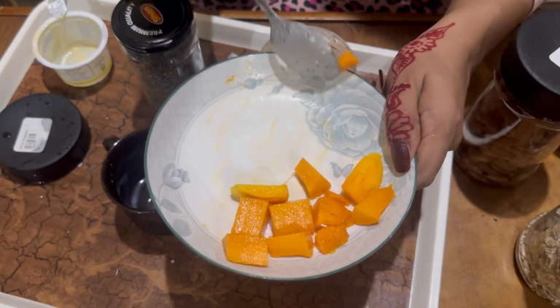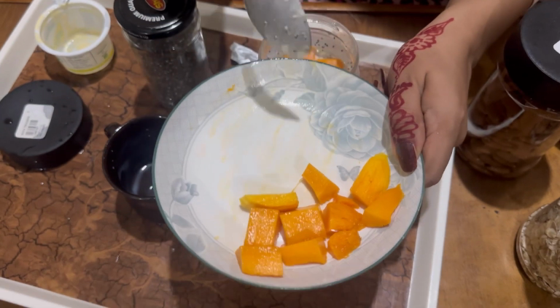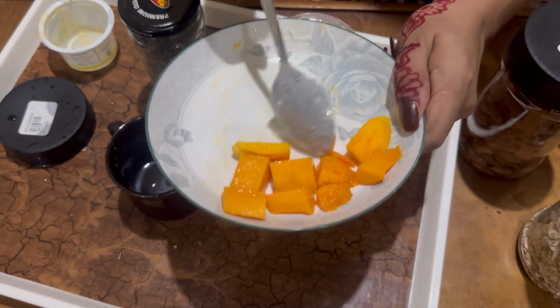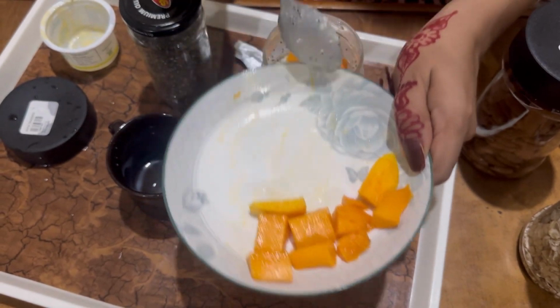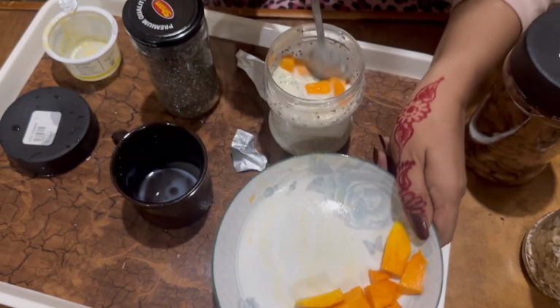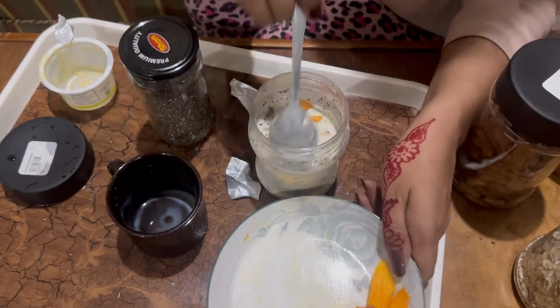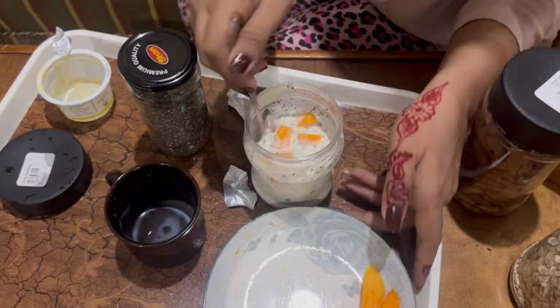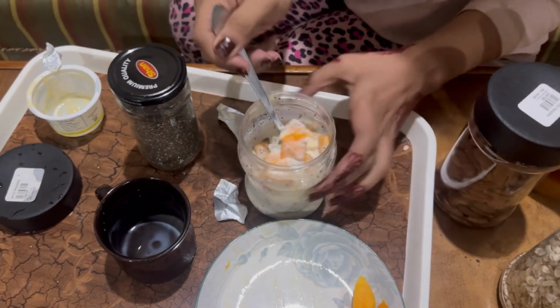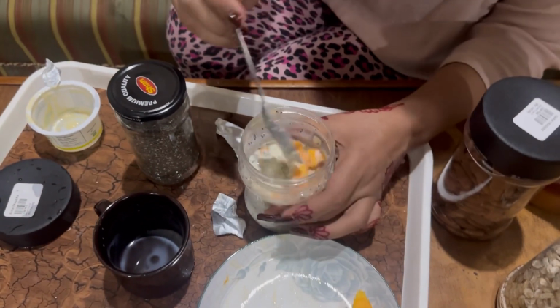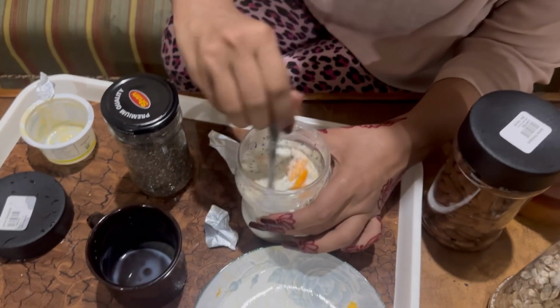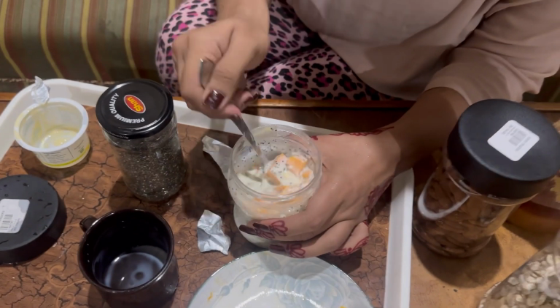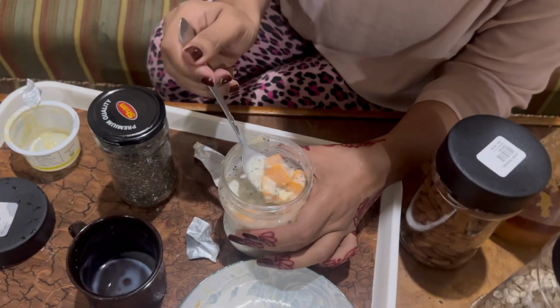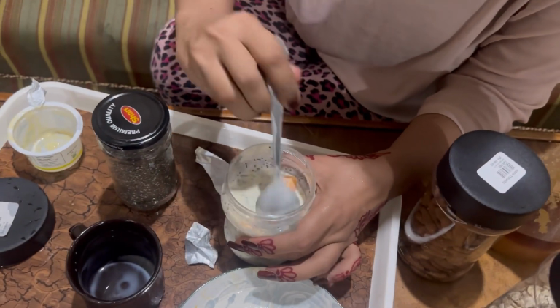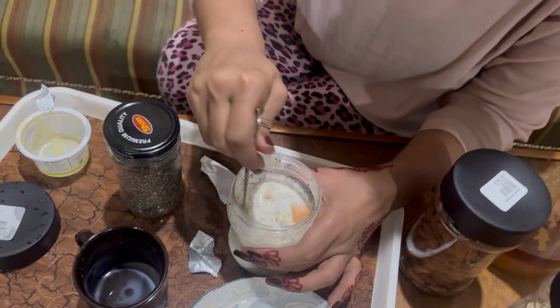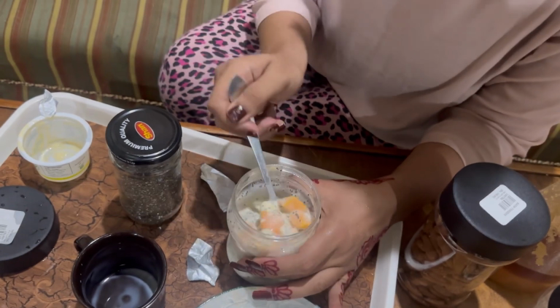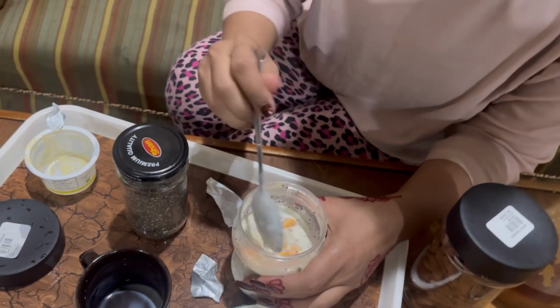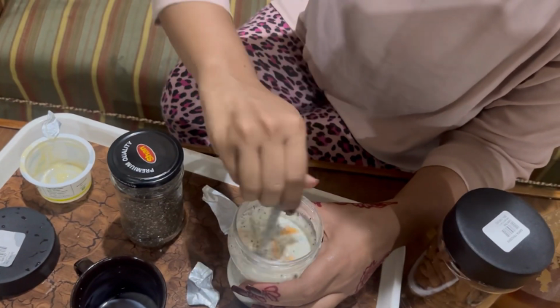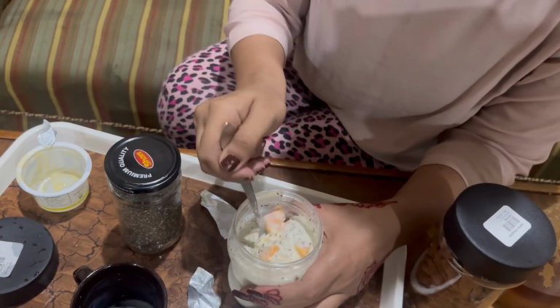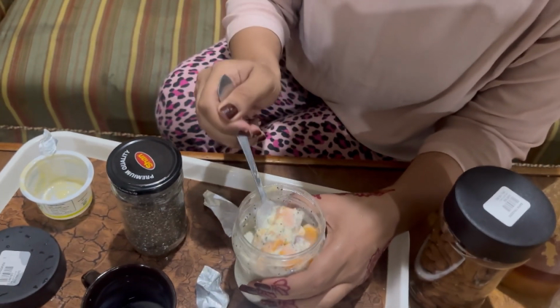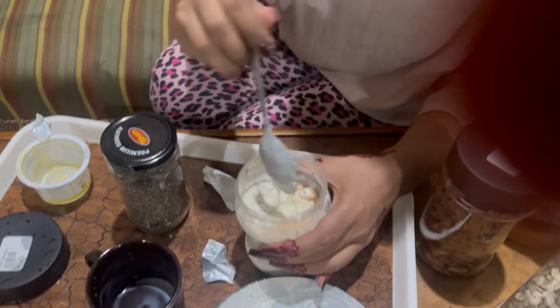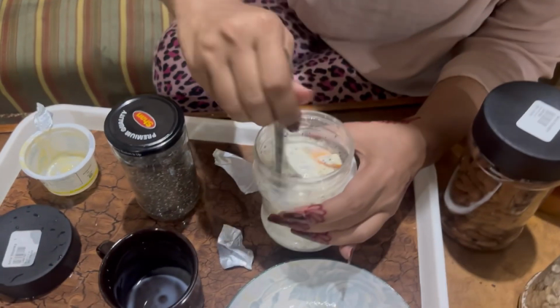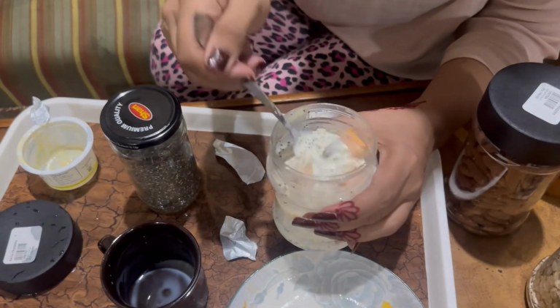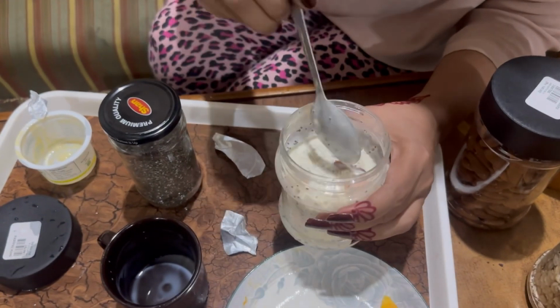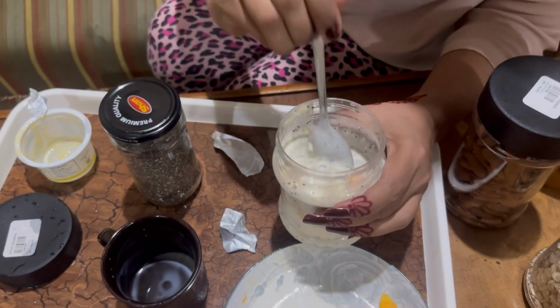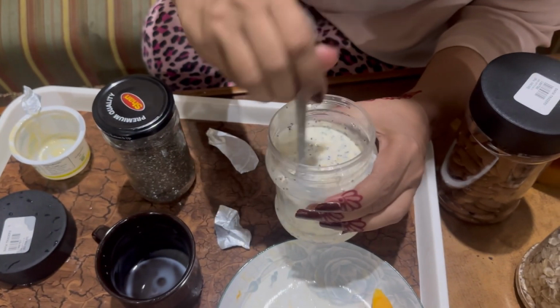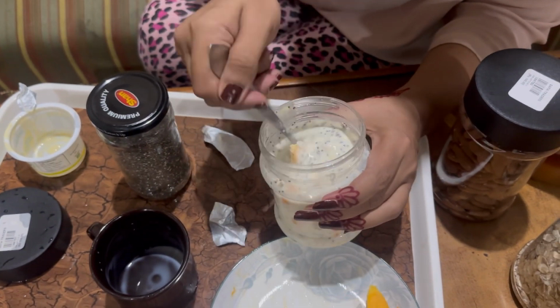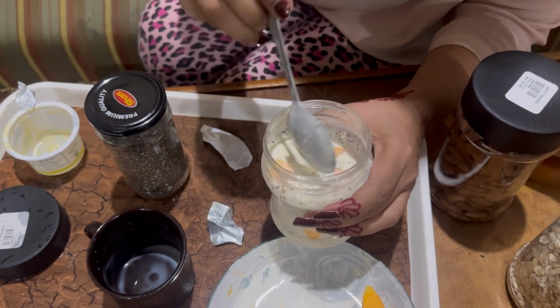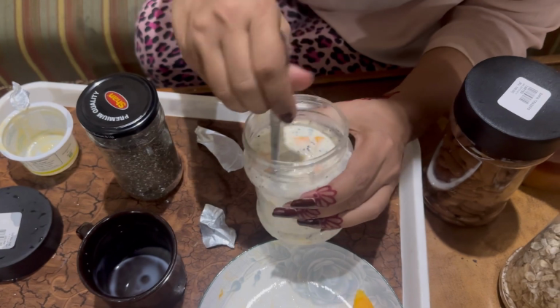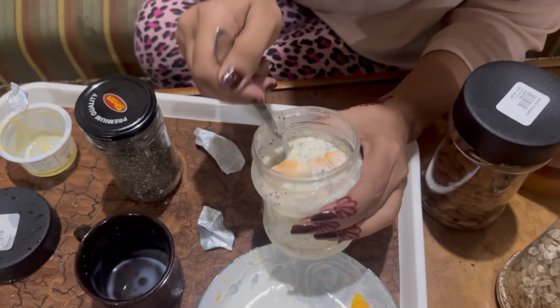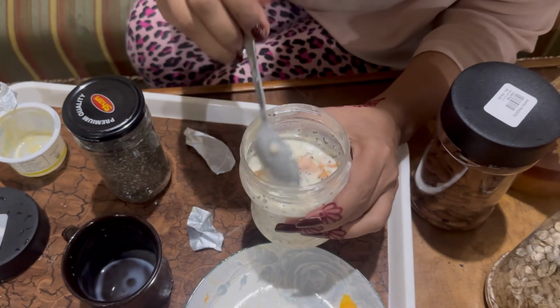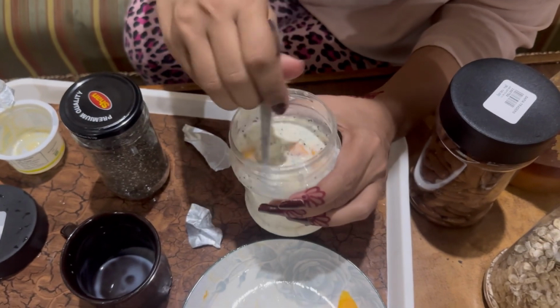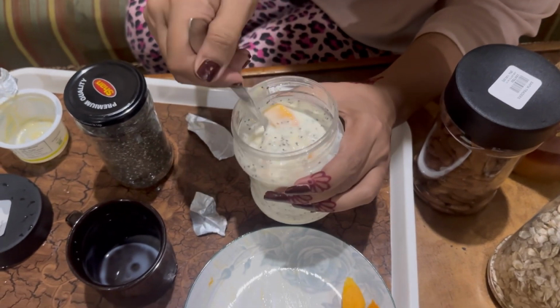You can make it with any fruit — you can make it with apple or banana. I will eat it with other fruits as well, but this one is with mangoes.